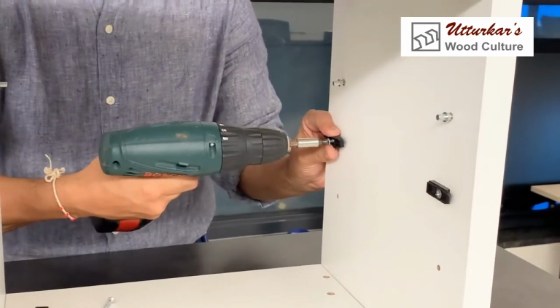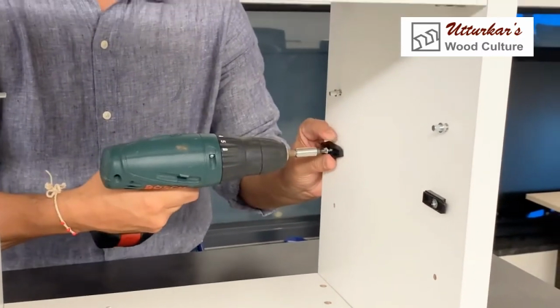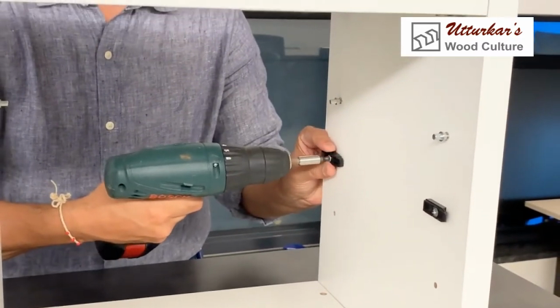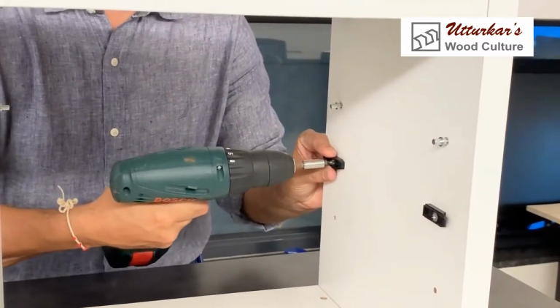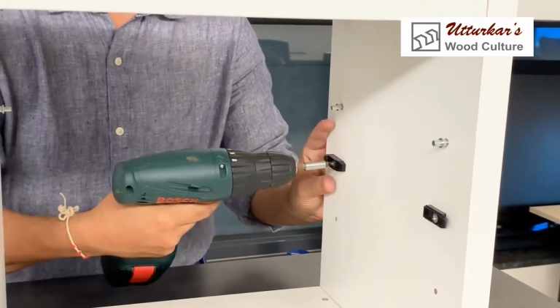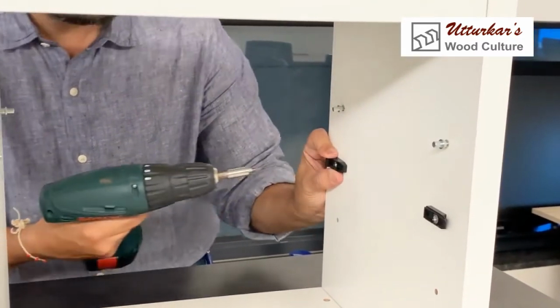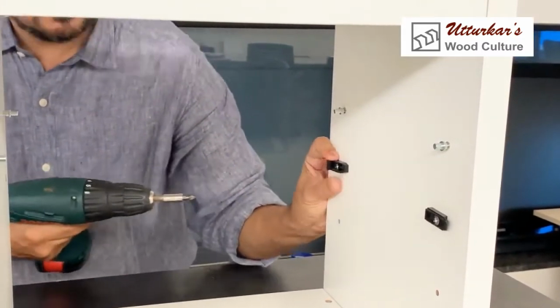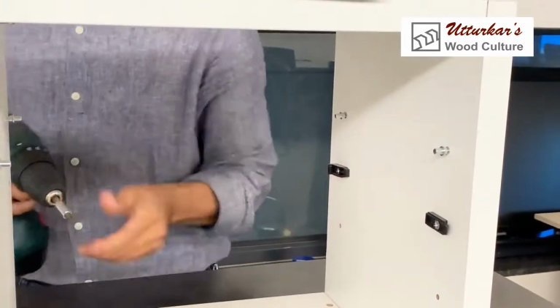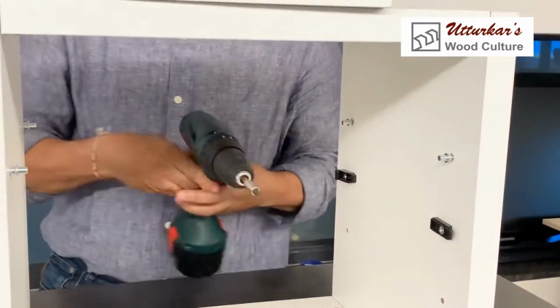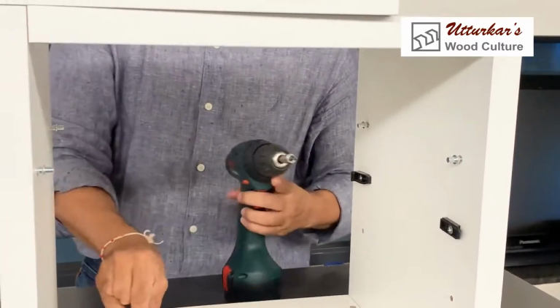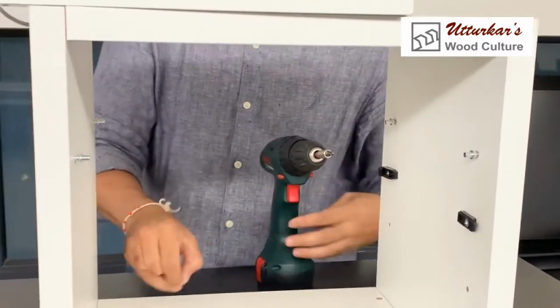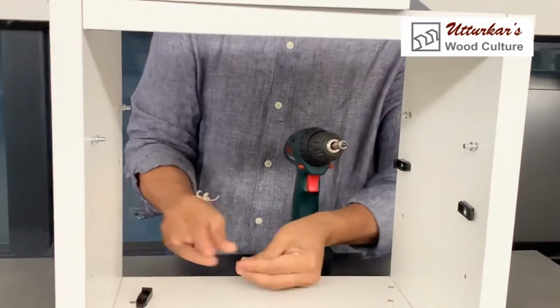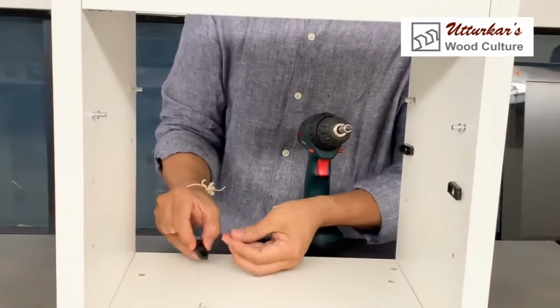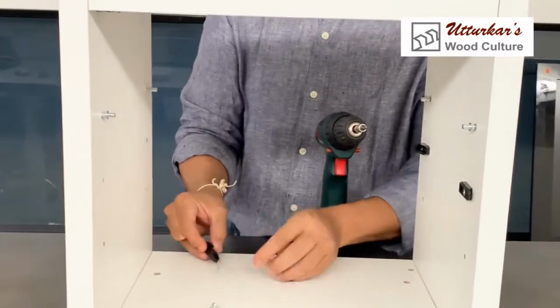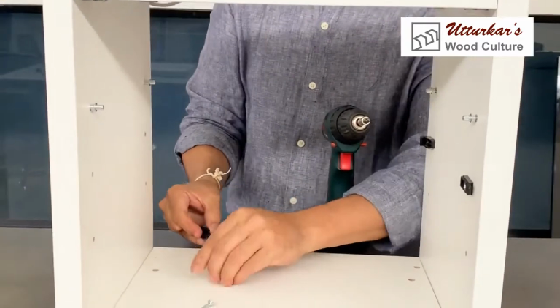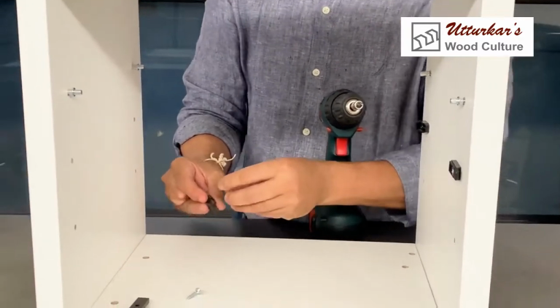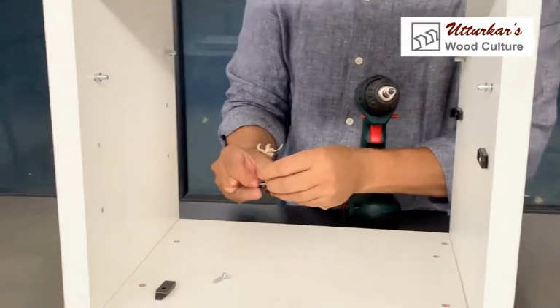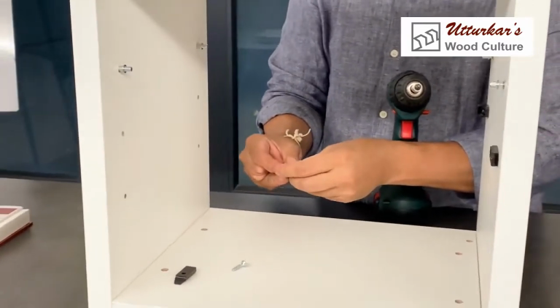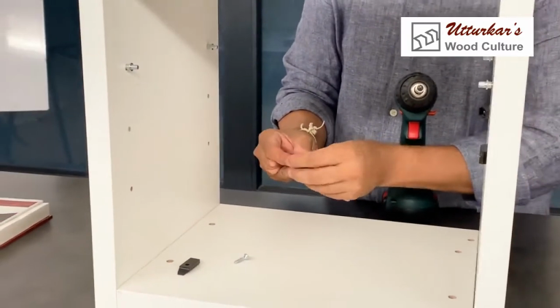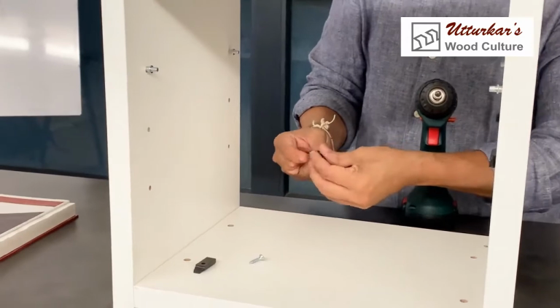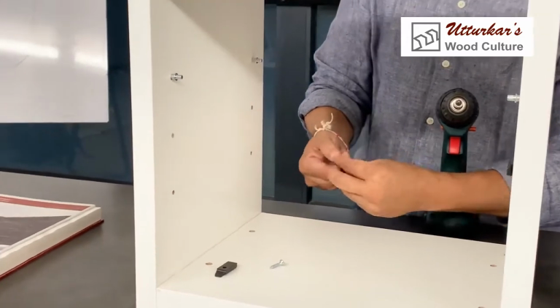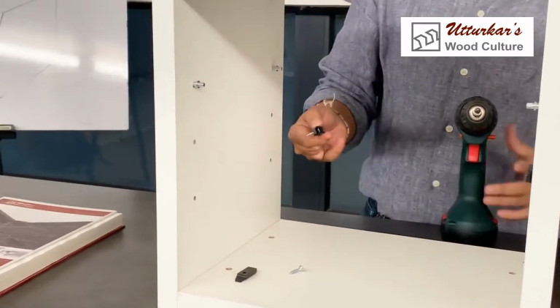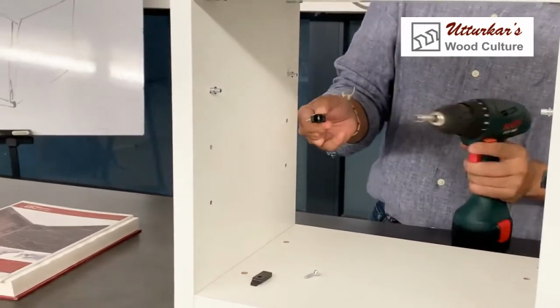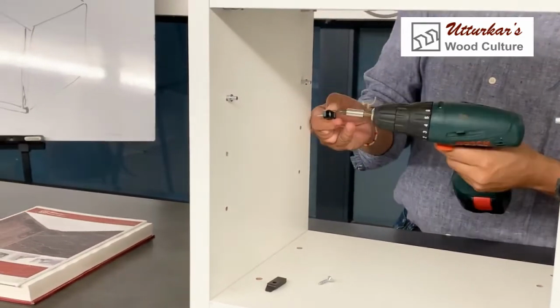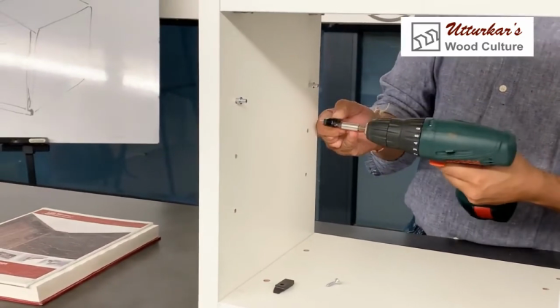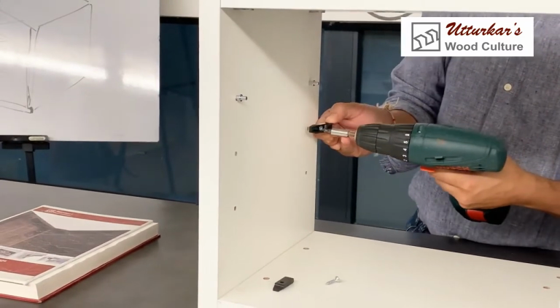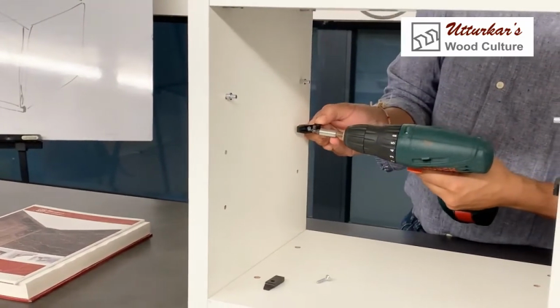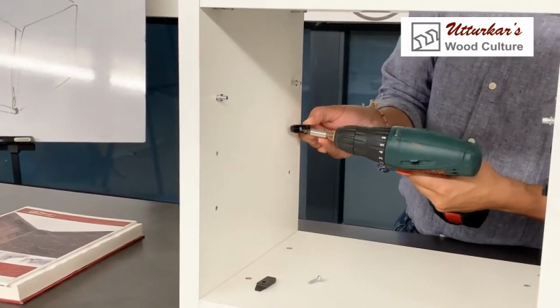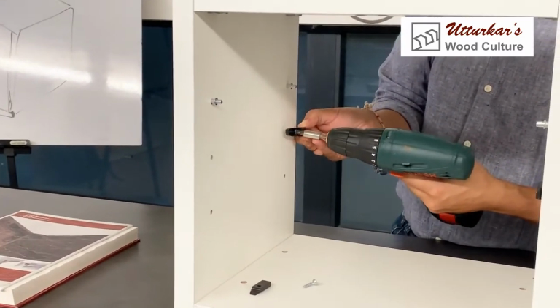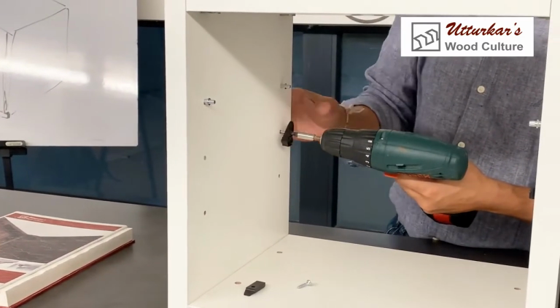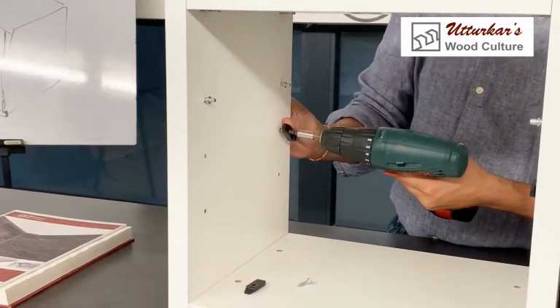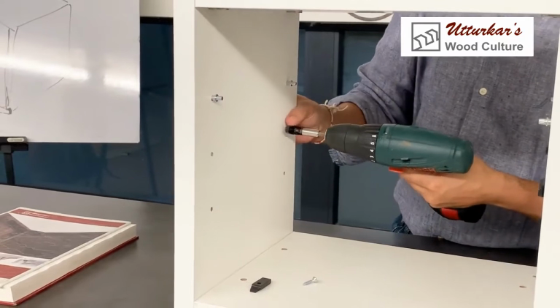I do the same on the back side and the front side, and the same on this side as well. We will have an invisible fitting installed in a jiffy.